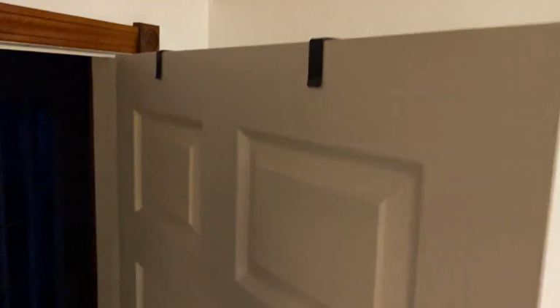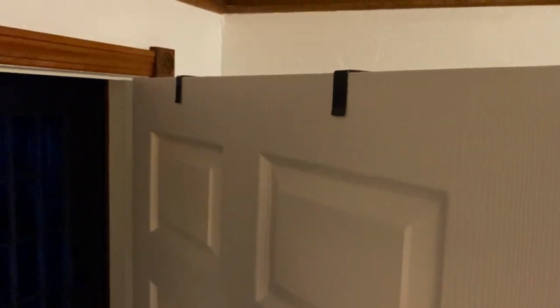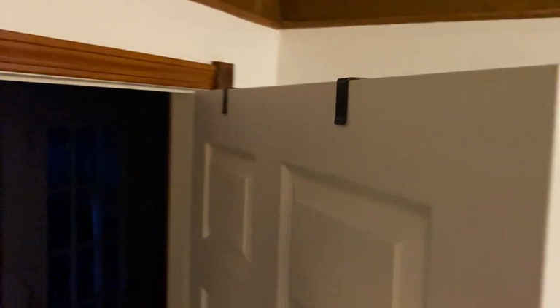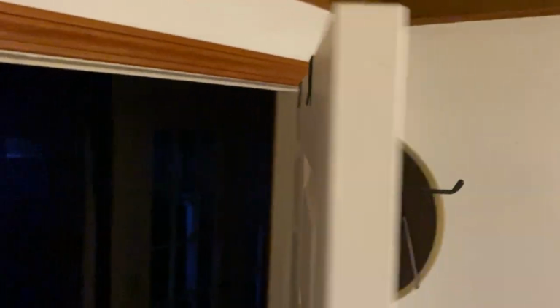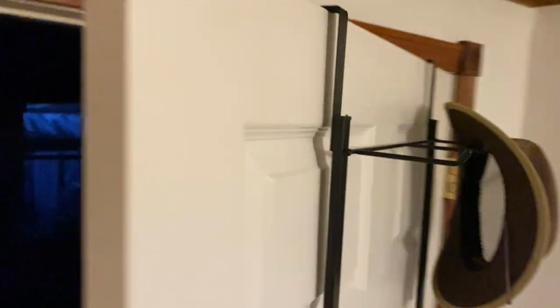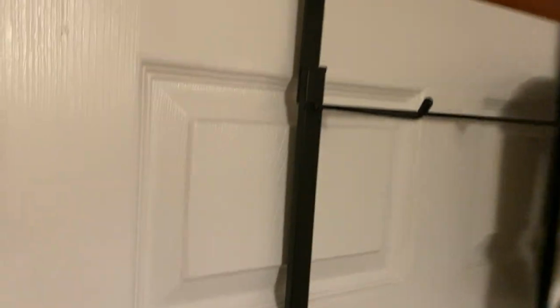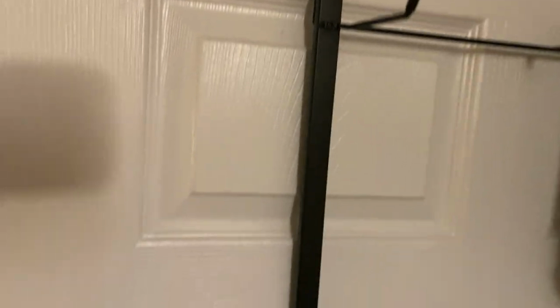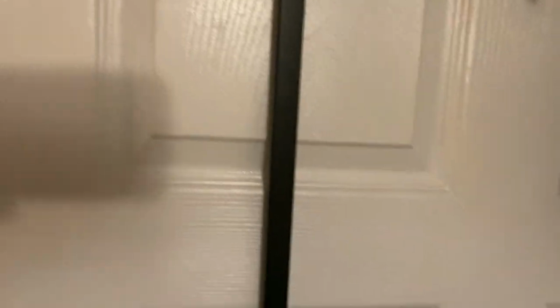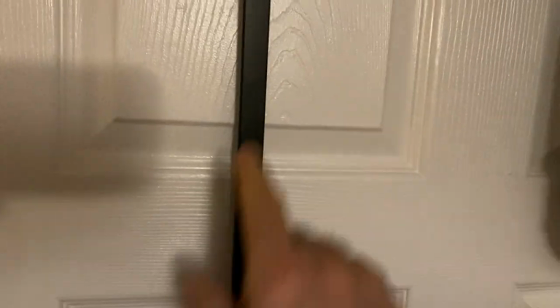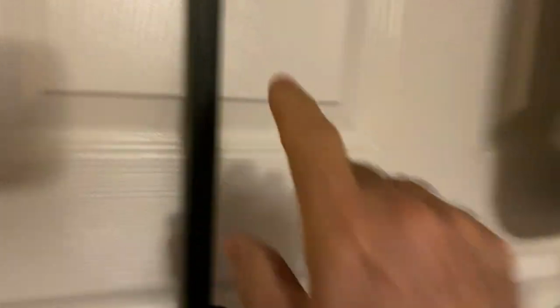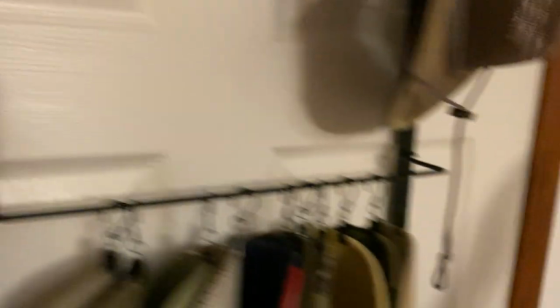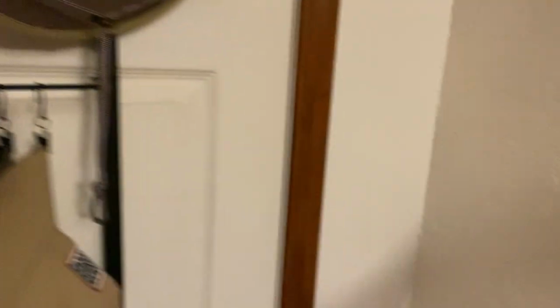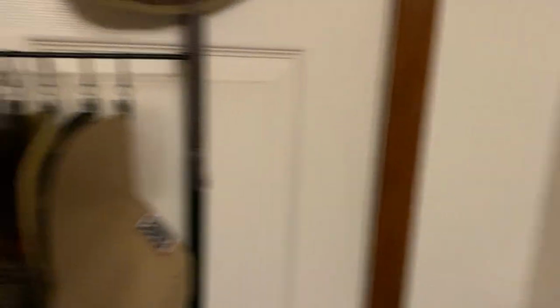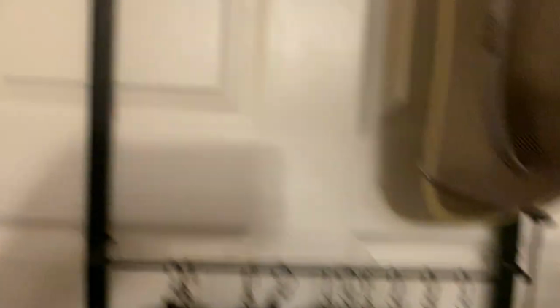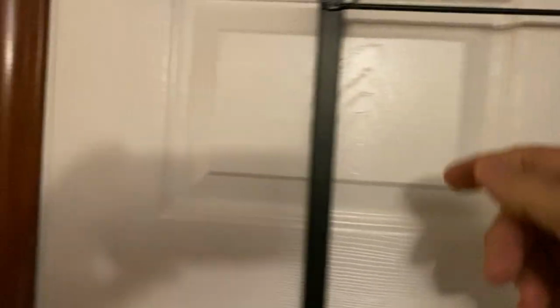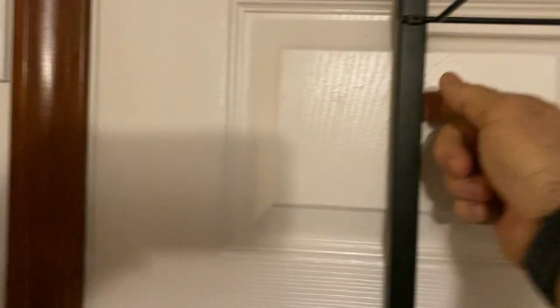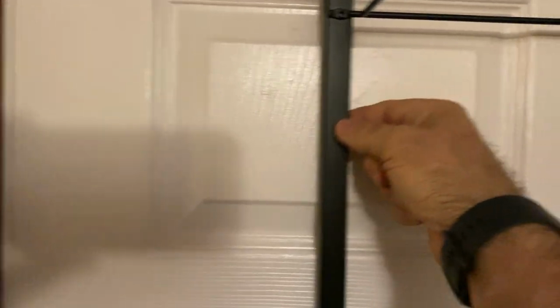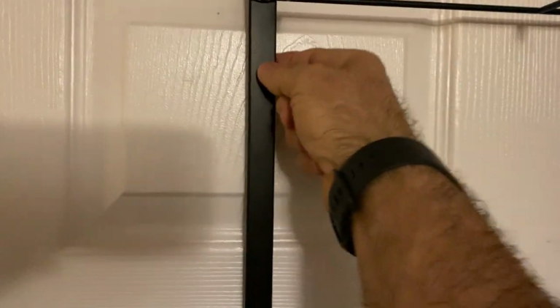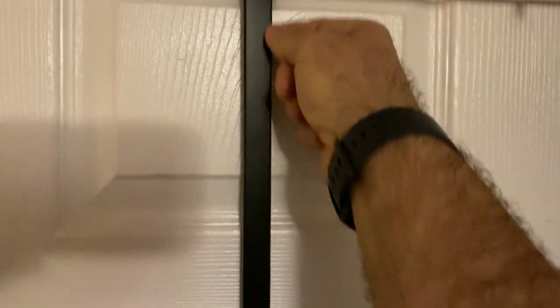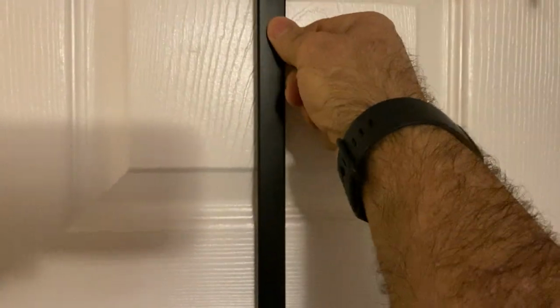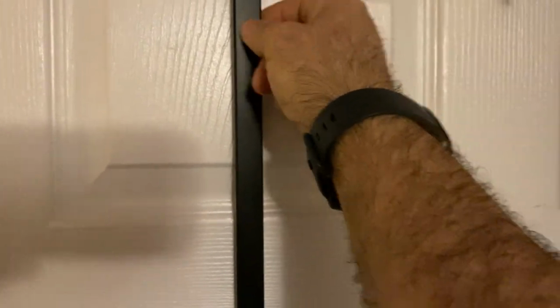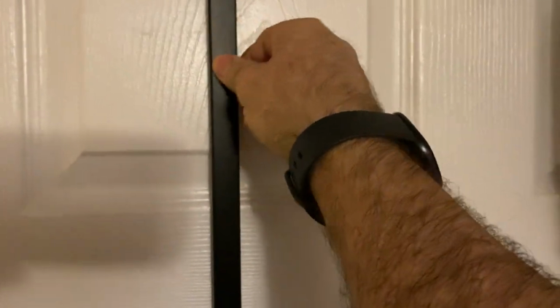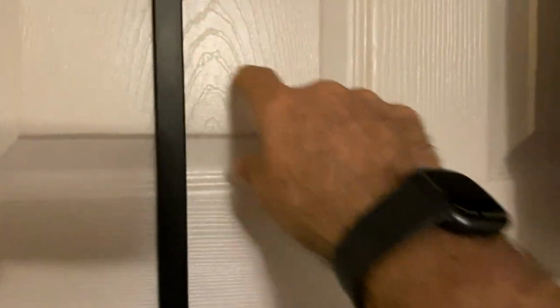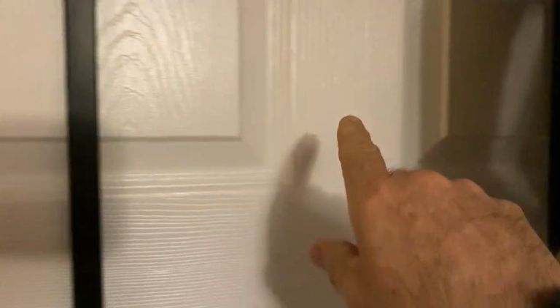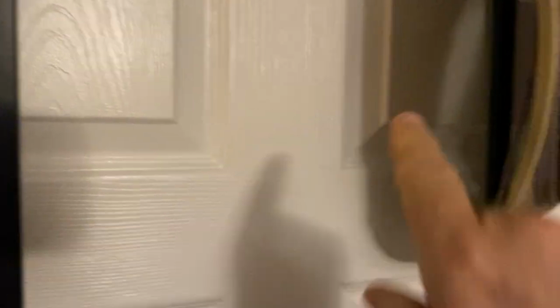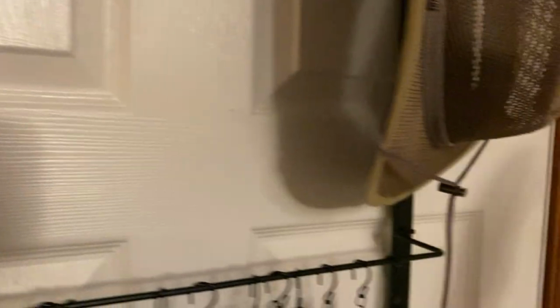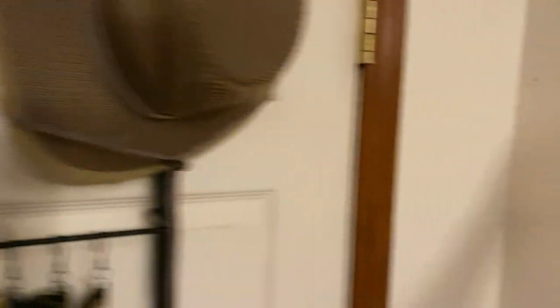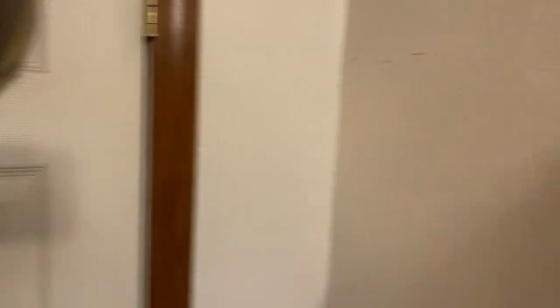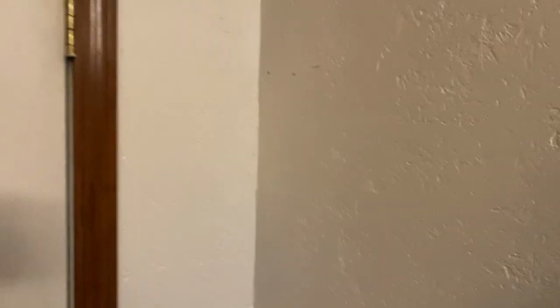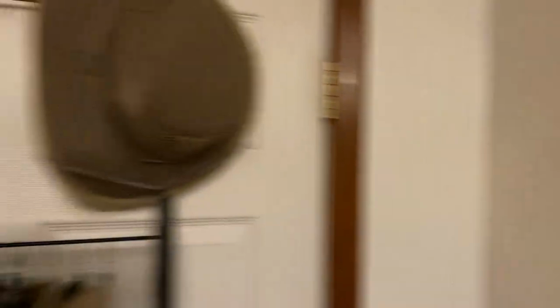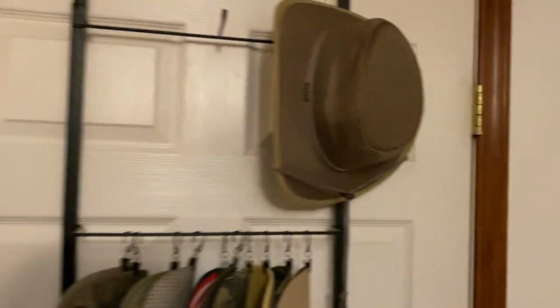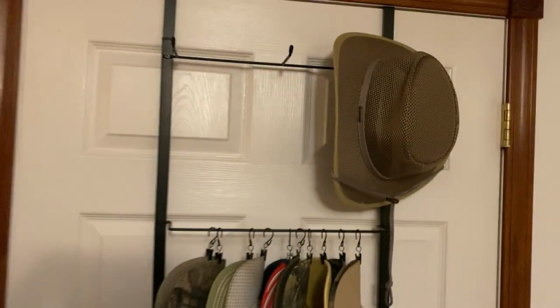Or you can hang it on a wall too. It has holes in the back here, what they call keyholes, so you can put it on a wall too if you want to.